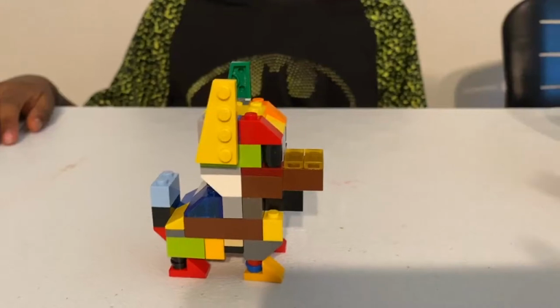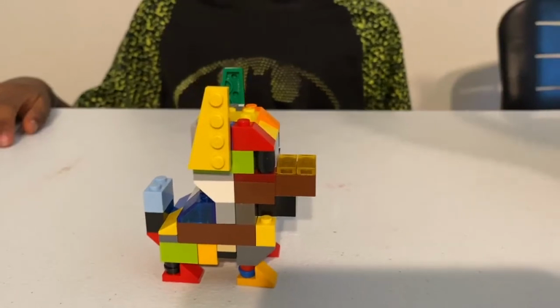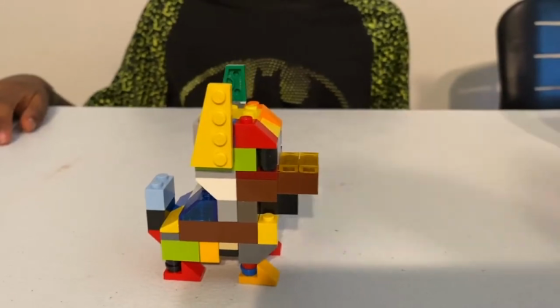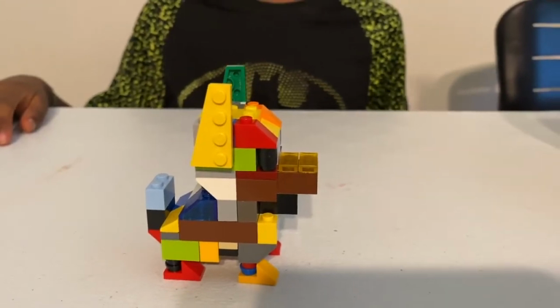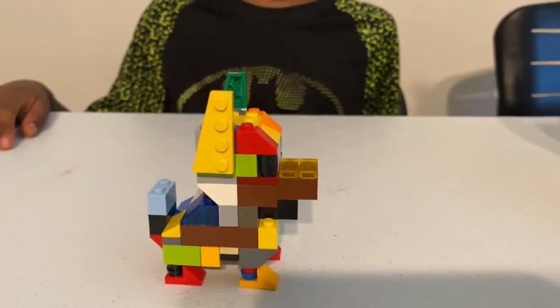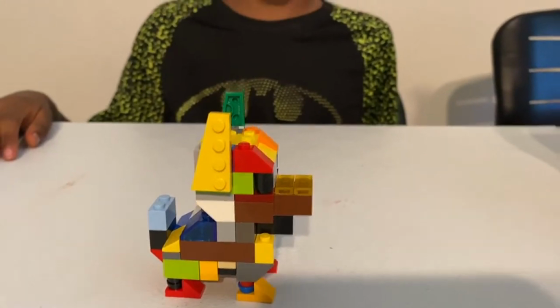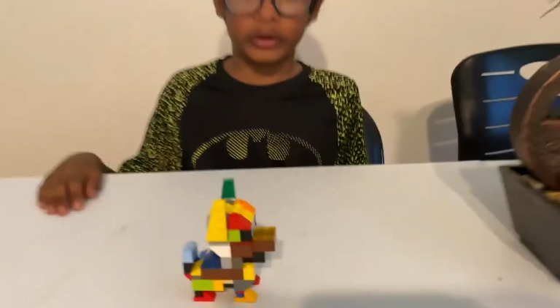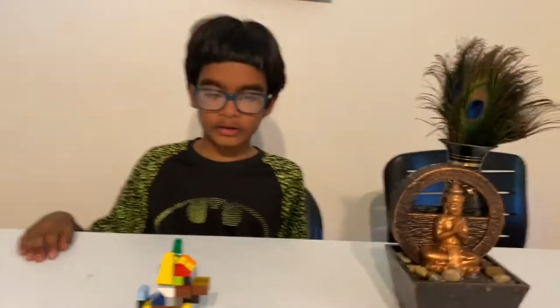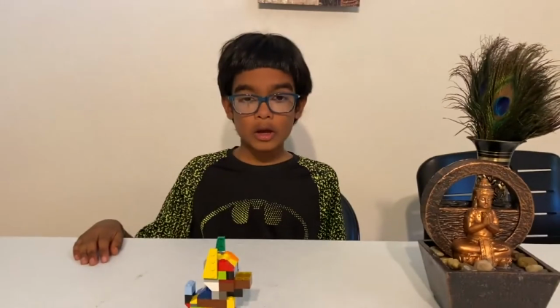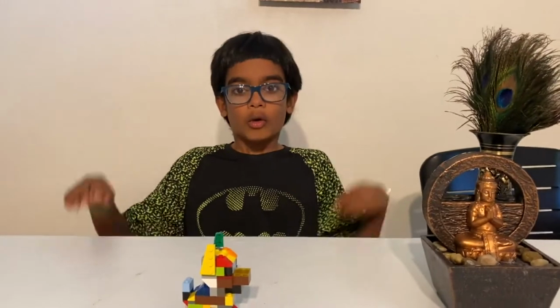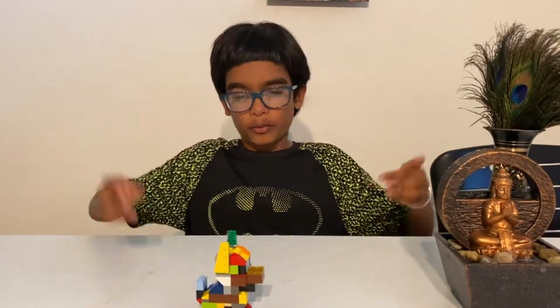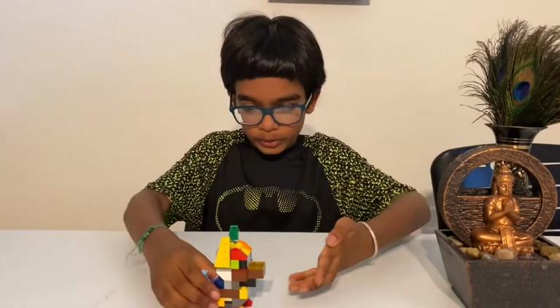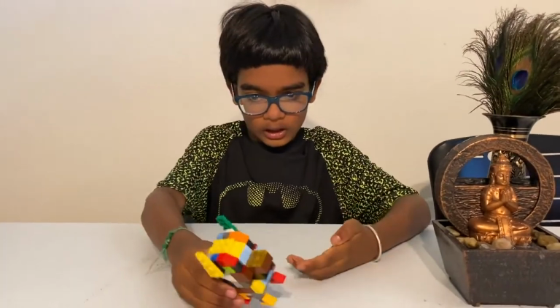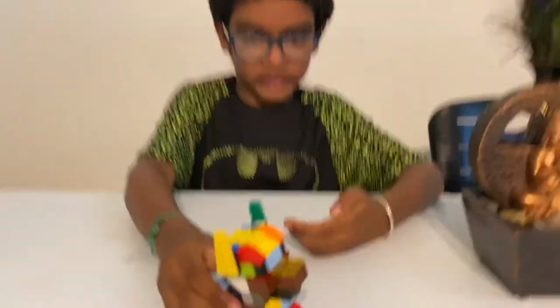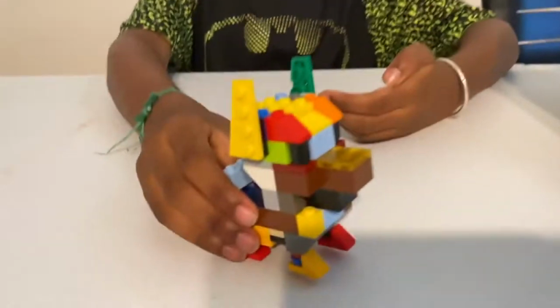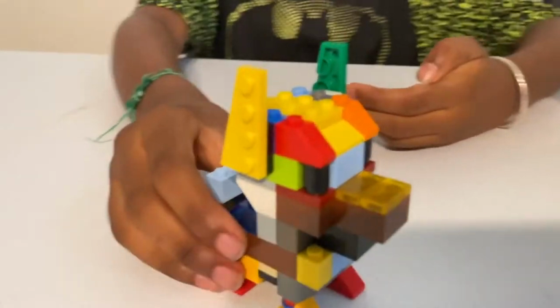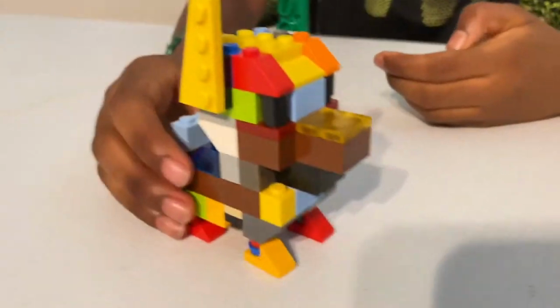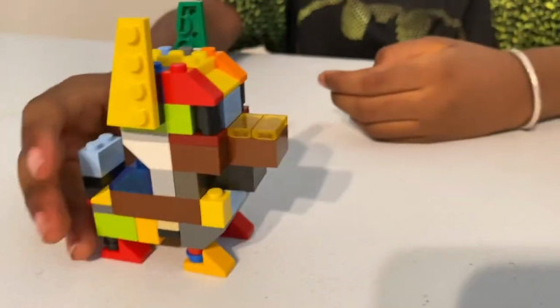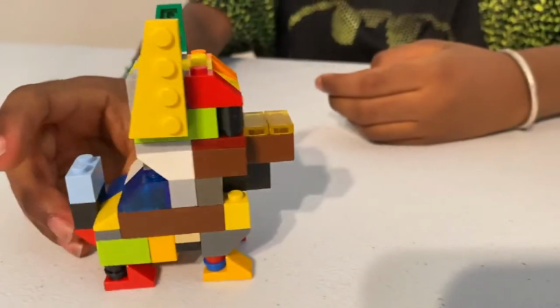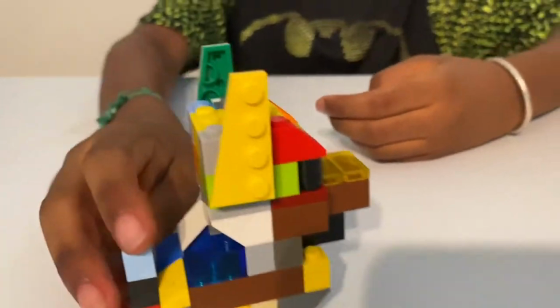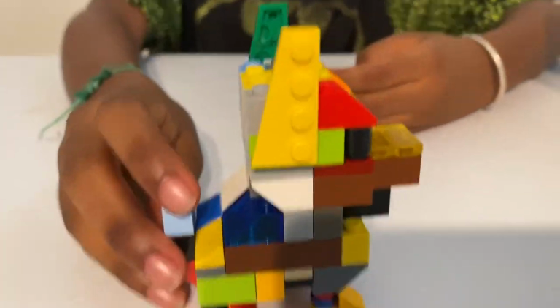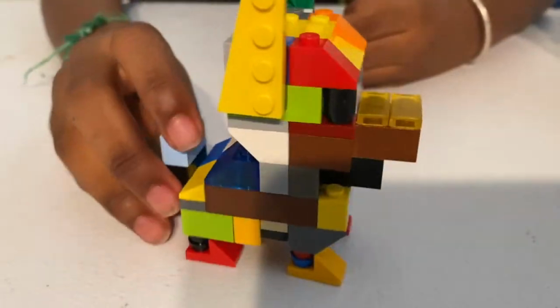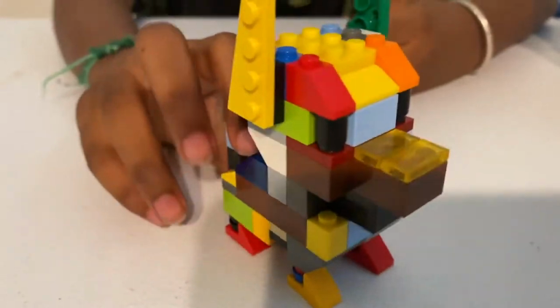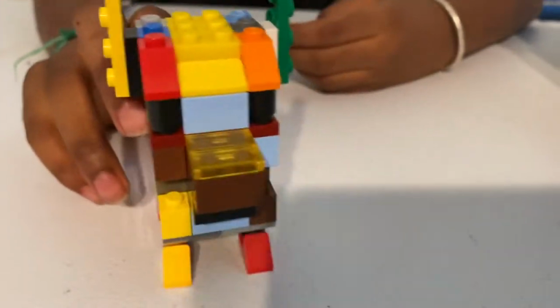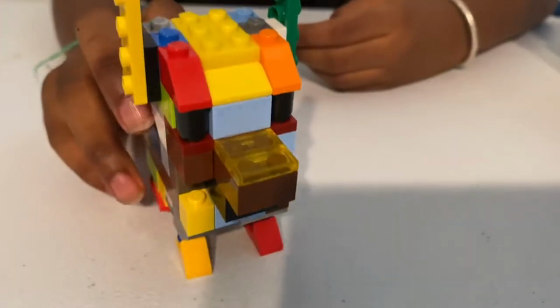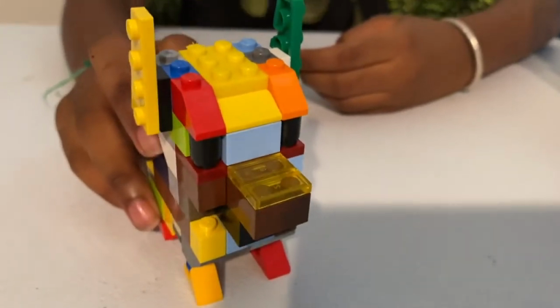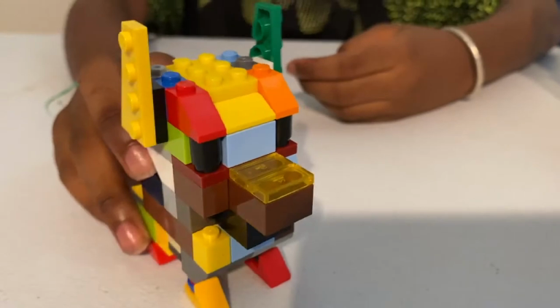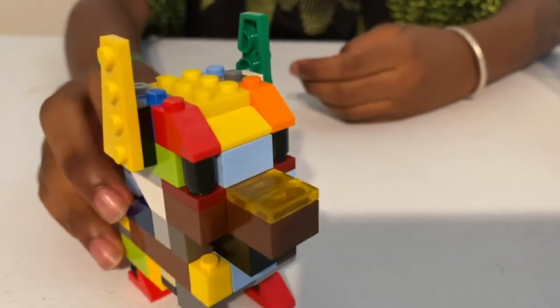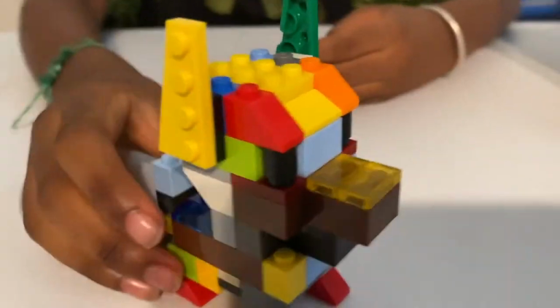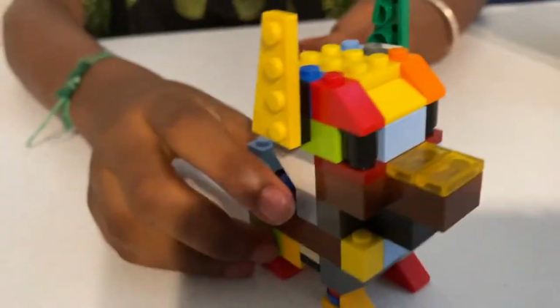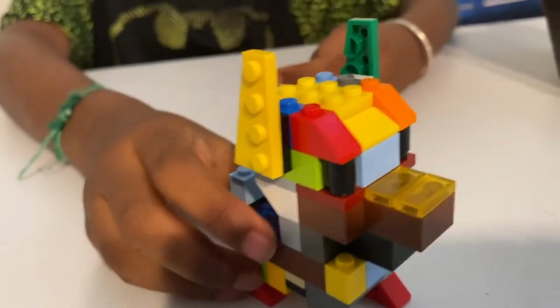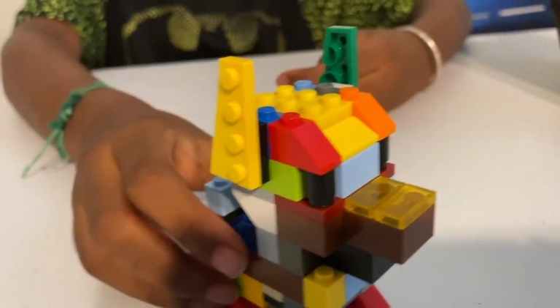Hey guys, we're here on Shreya and Shufu. Today we're building a husky dog. It's a little complicated, but I'm going to be showing you how to do it step by step. So let's get right on that.